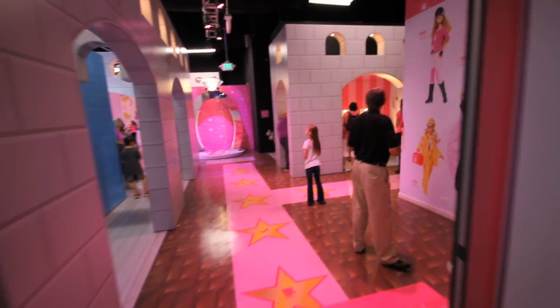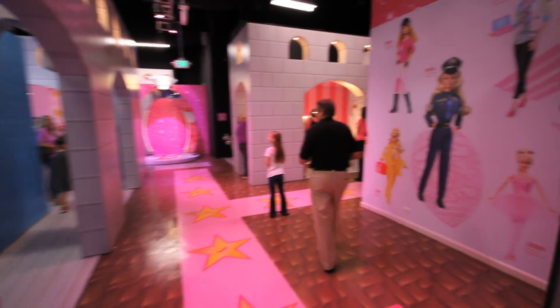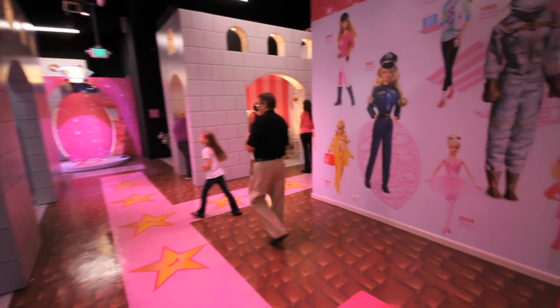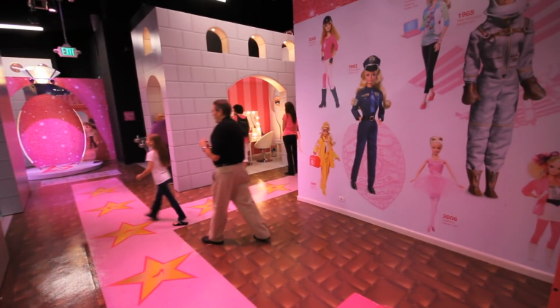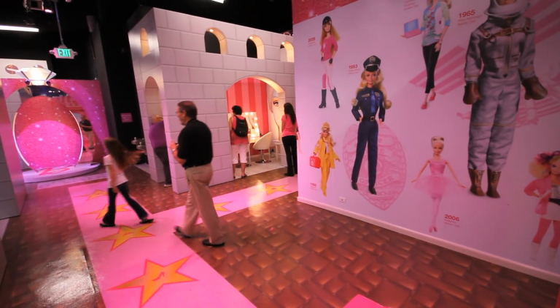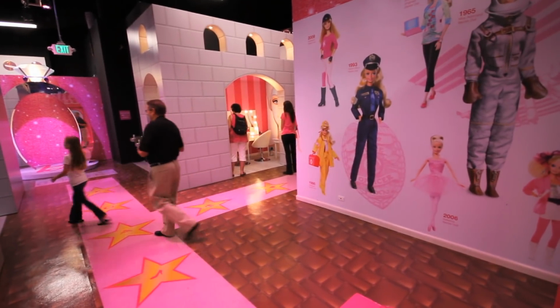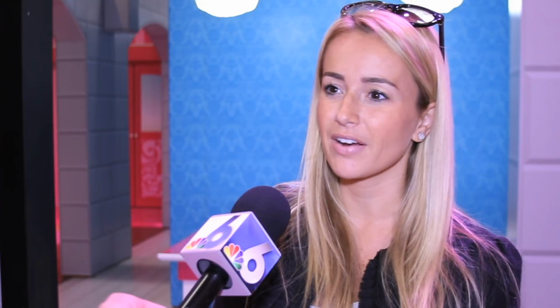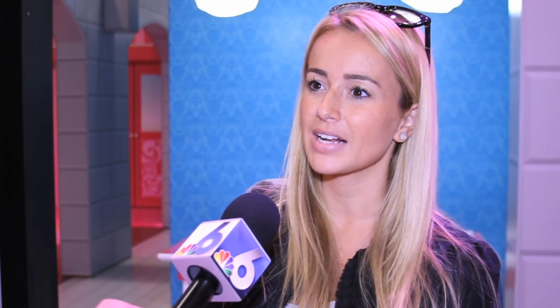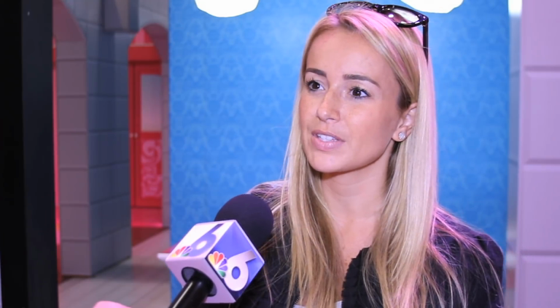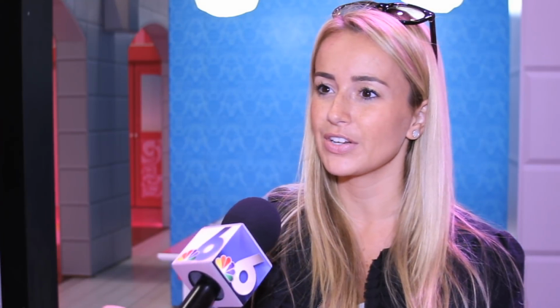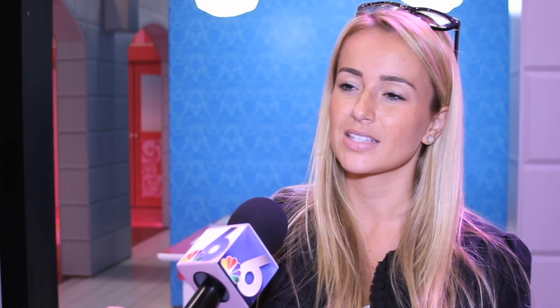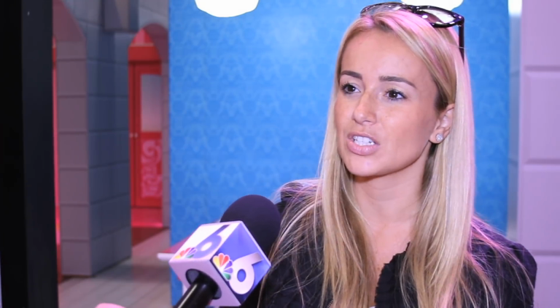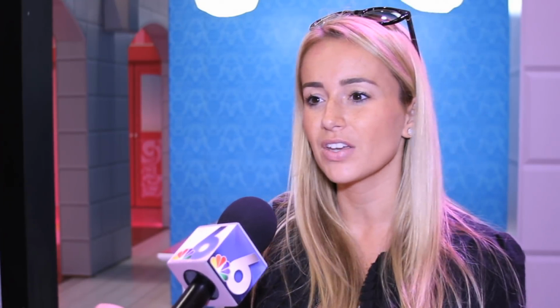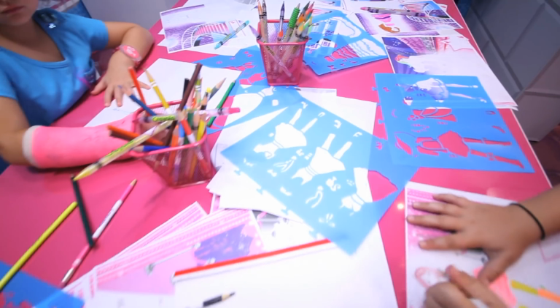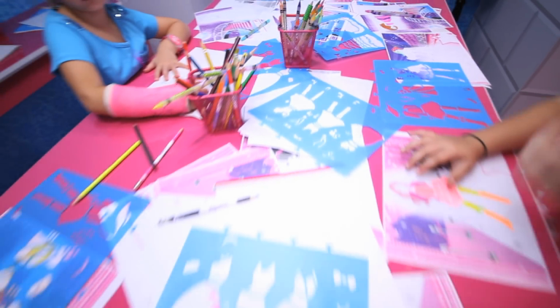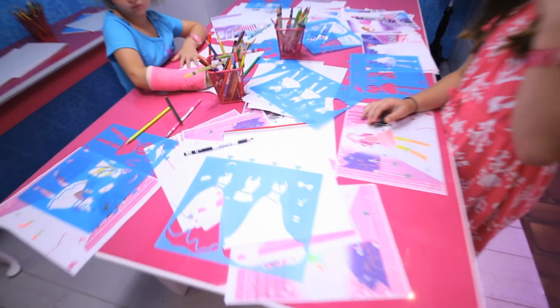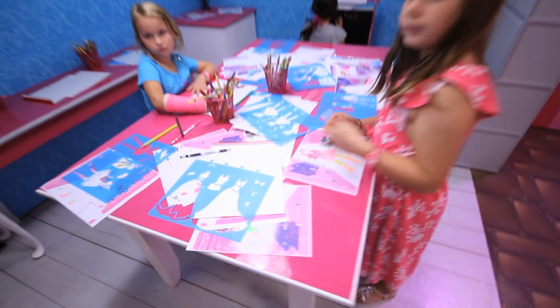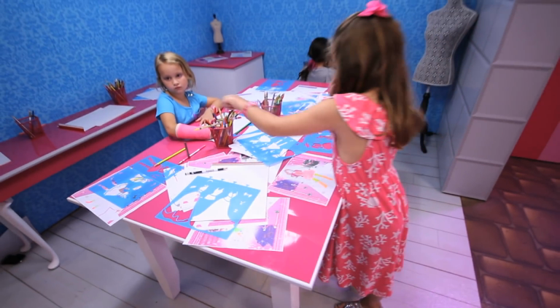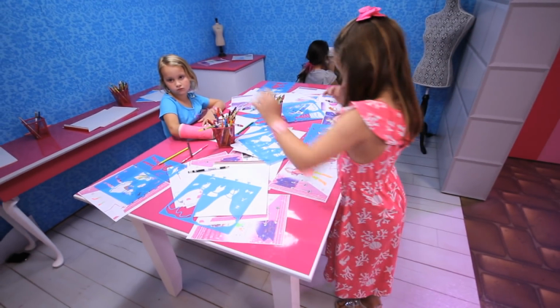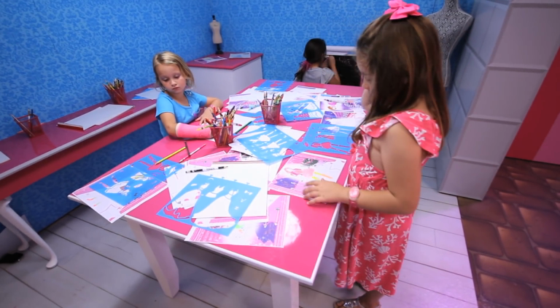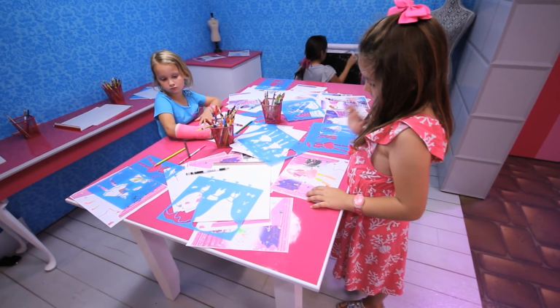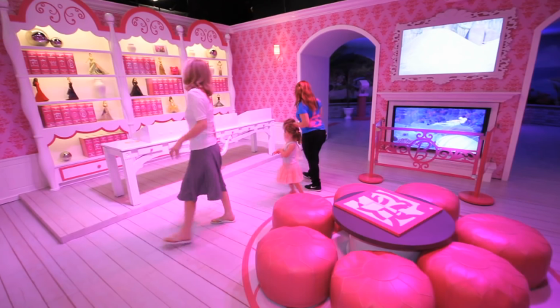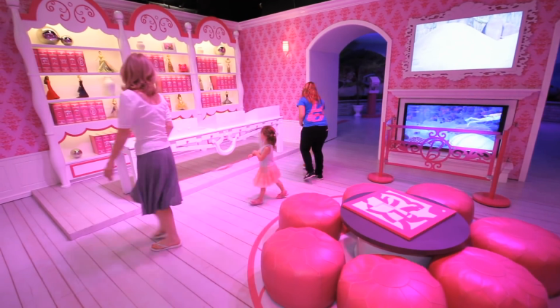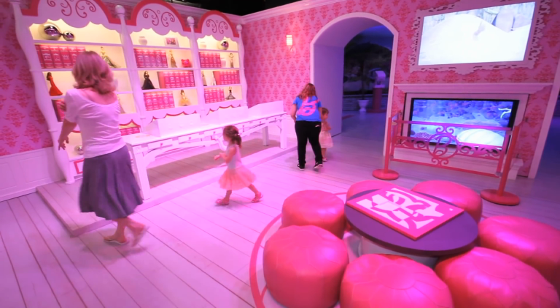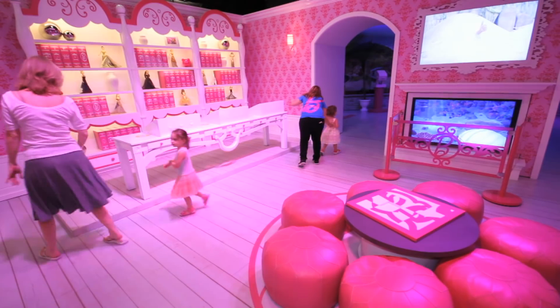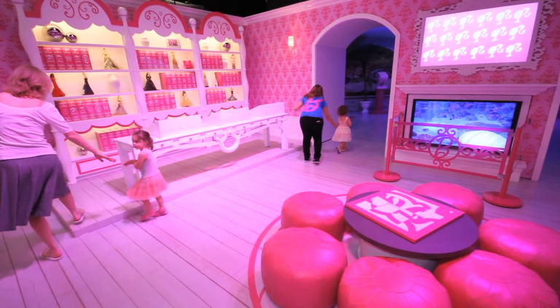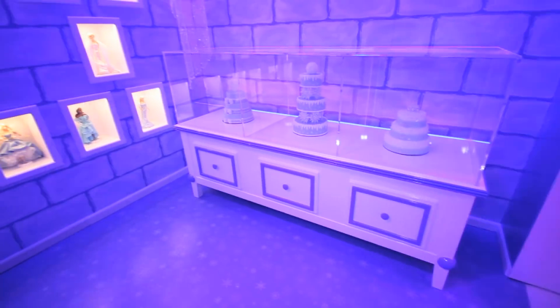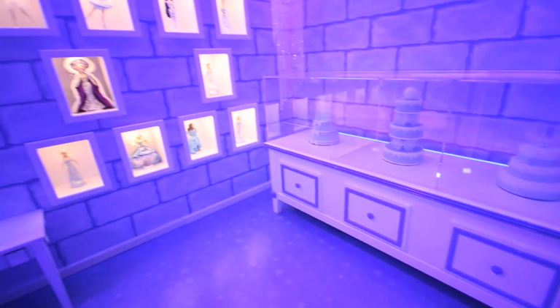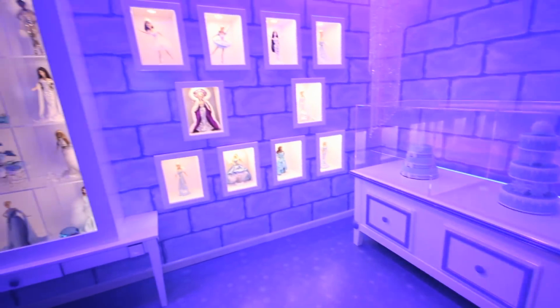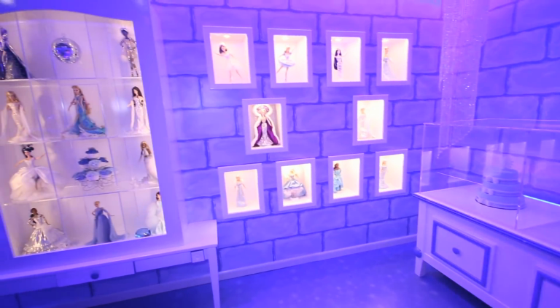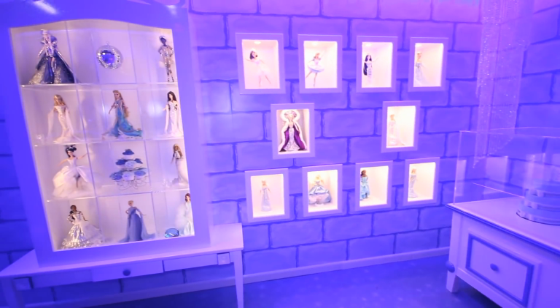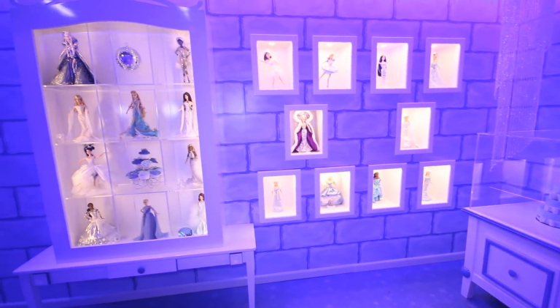She is so excited — she just keeps going from one thing to the next. It was definitely very interactive. They get to touch and feel, and there's just a lot of interesting little things that they get to do. It's wonderful, it's fun for the entire family, and best of all you can relive all those great childhood memories while making some new ones.